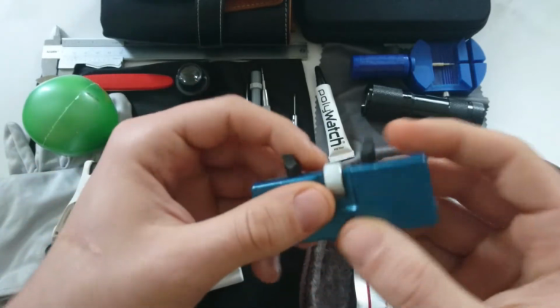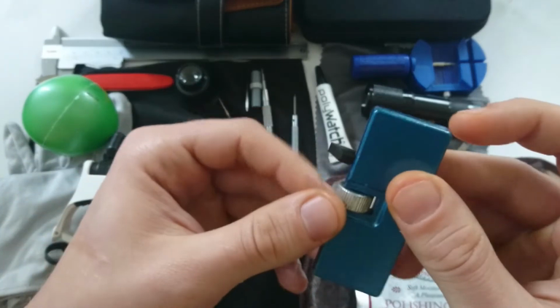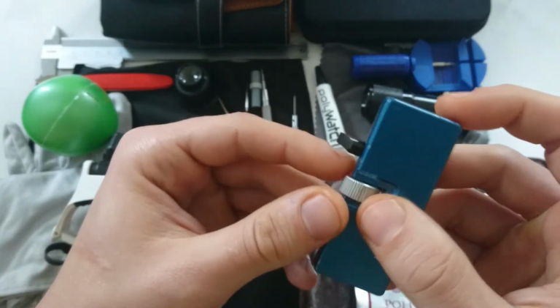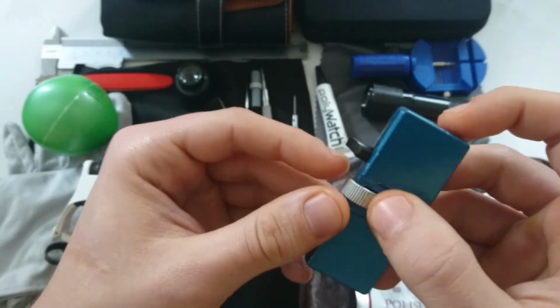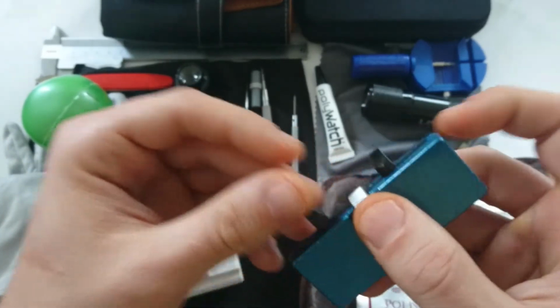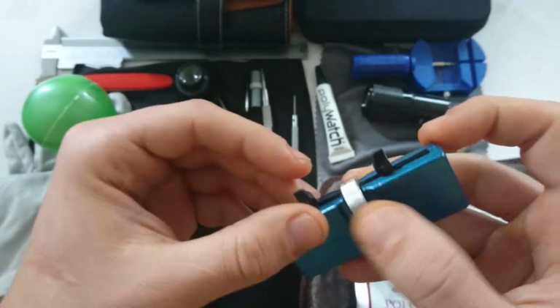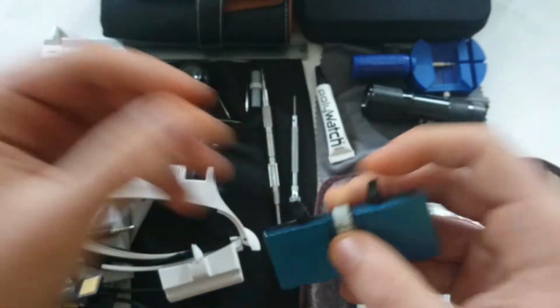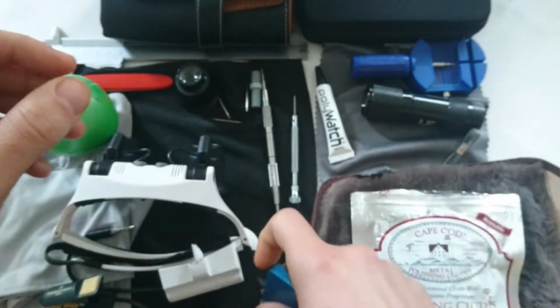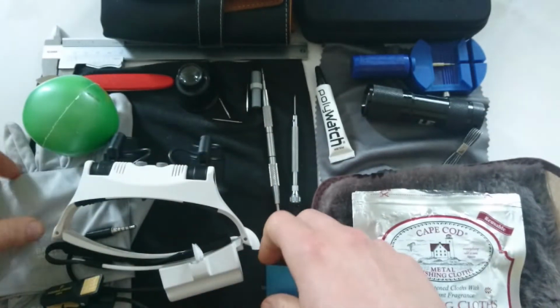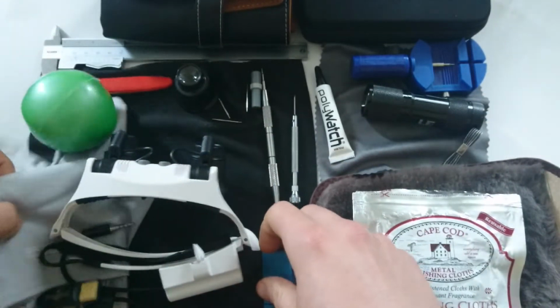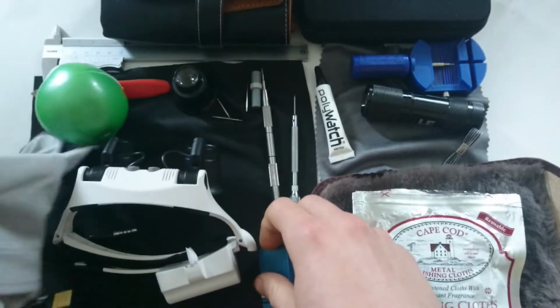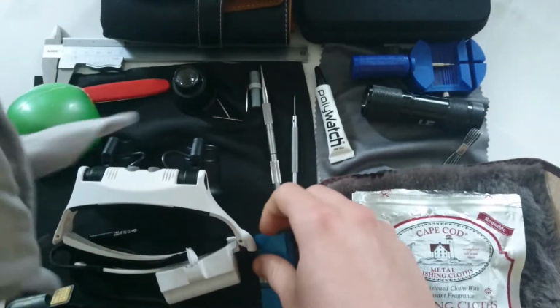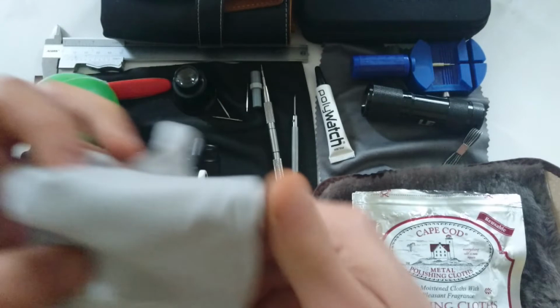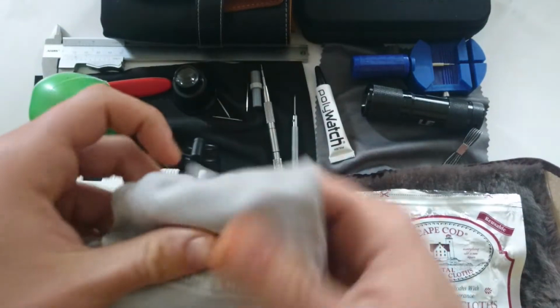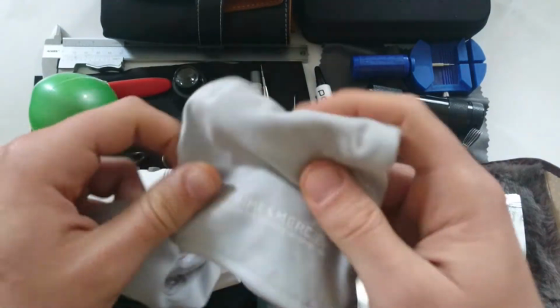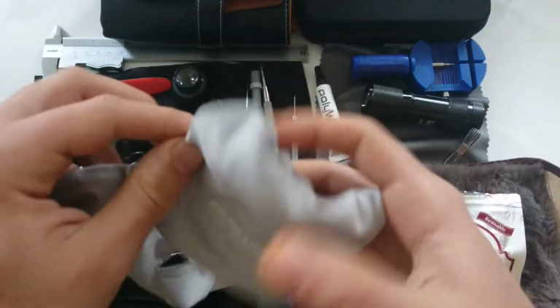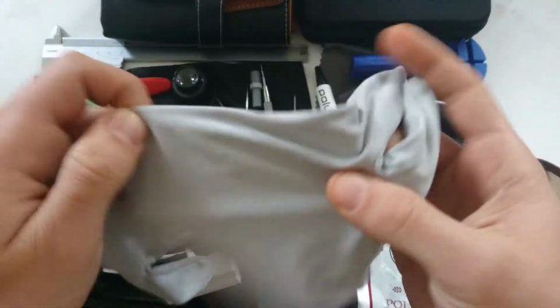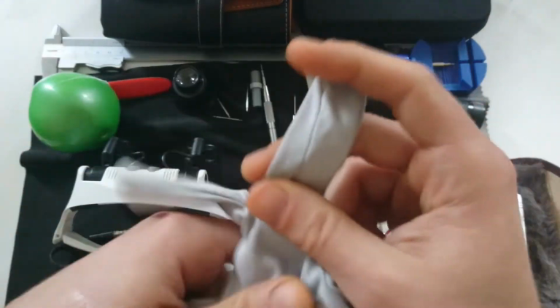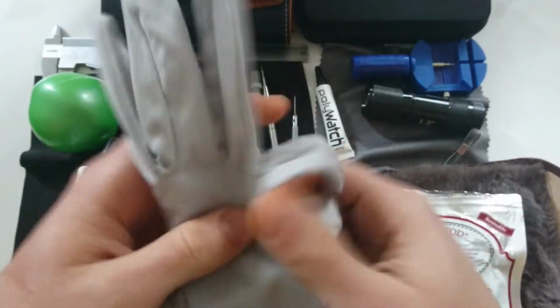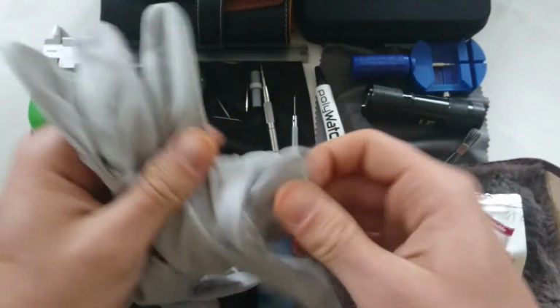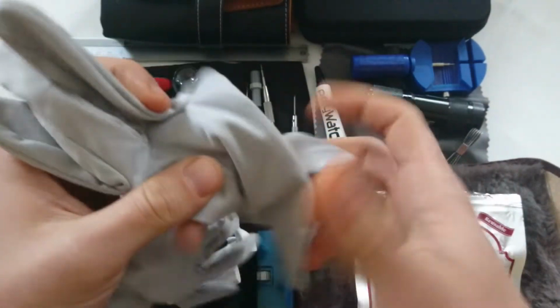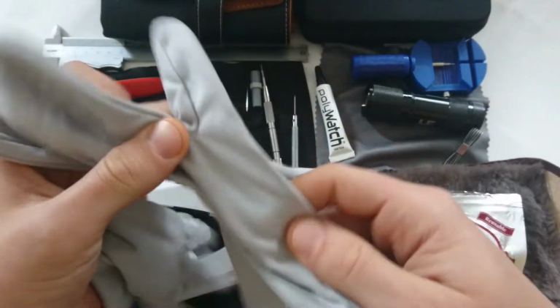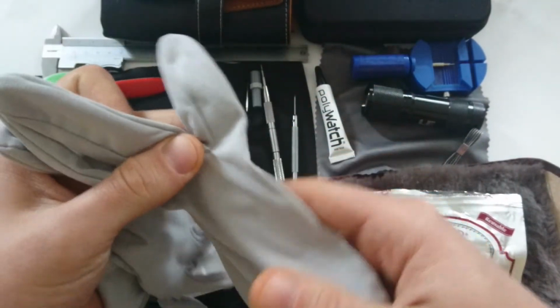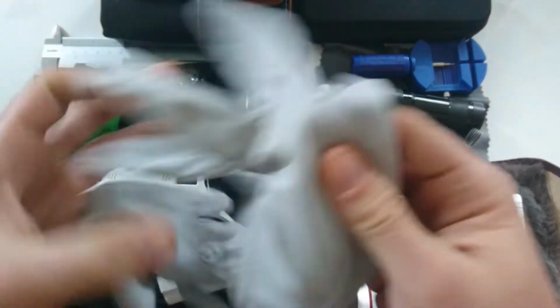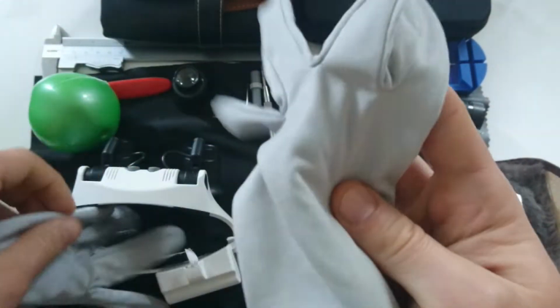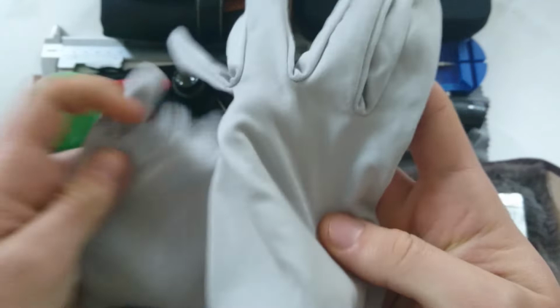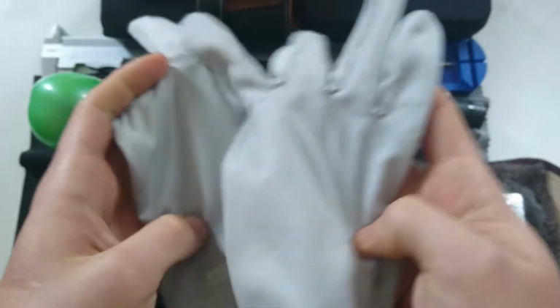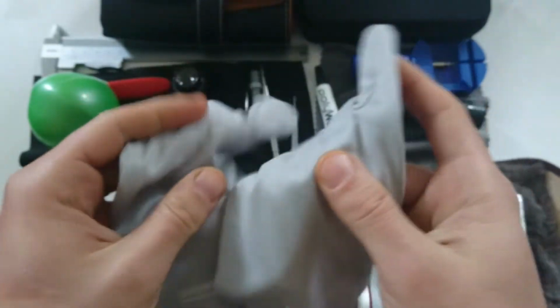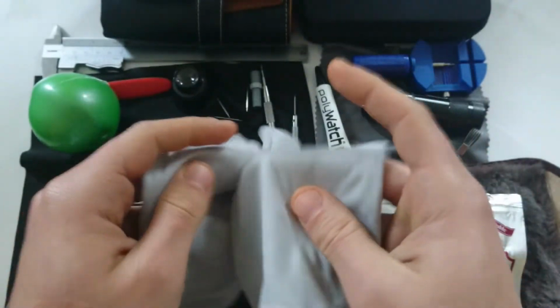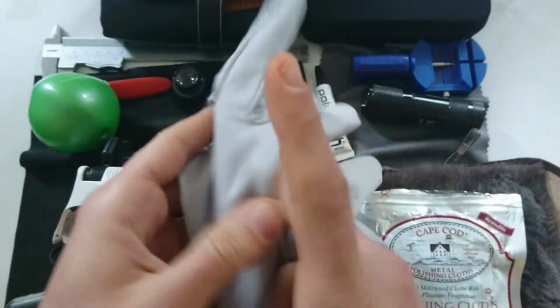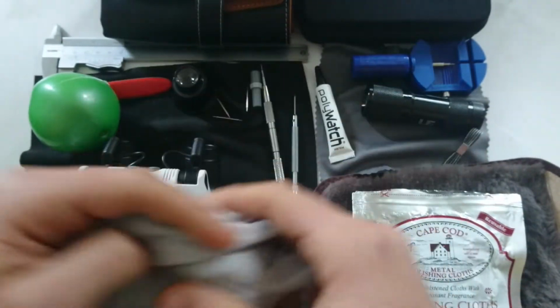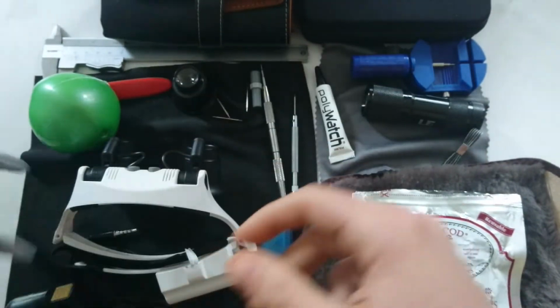Also, to open the case back for vintage watches — a couple of cloths and also a glove so you can wear it while you're taking care of your watches.